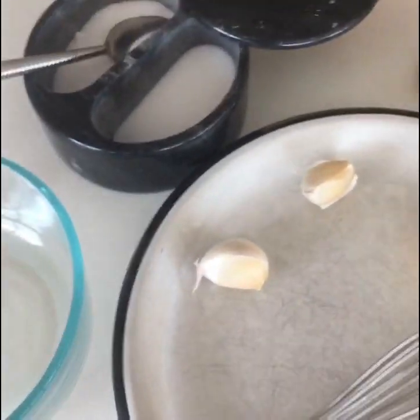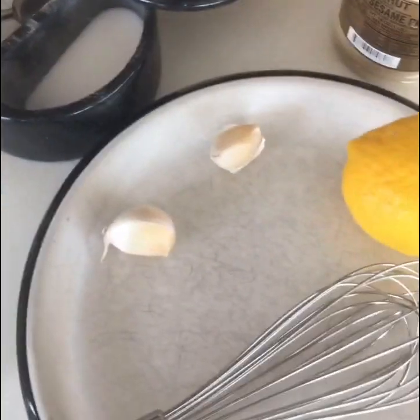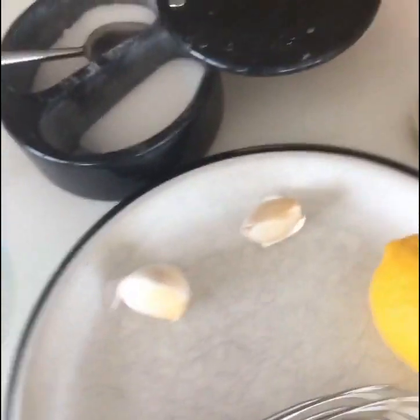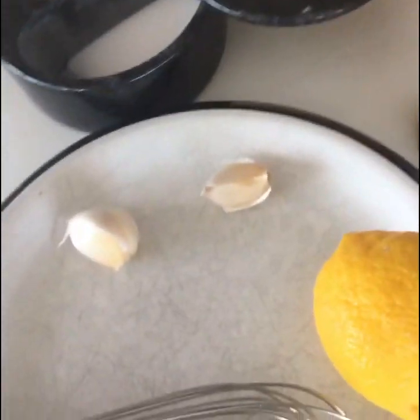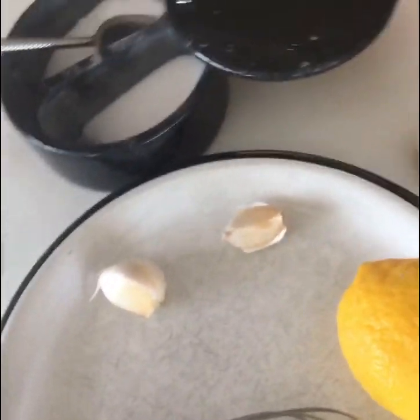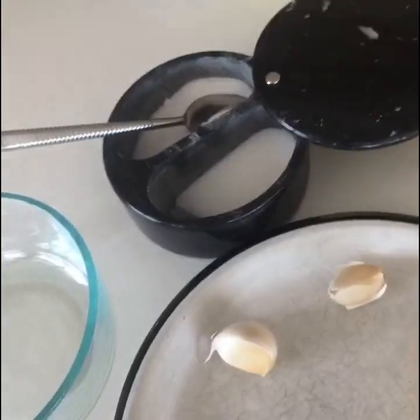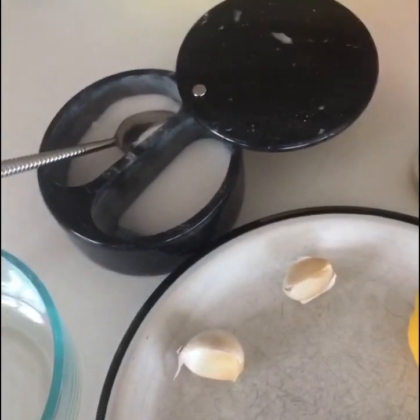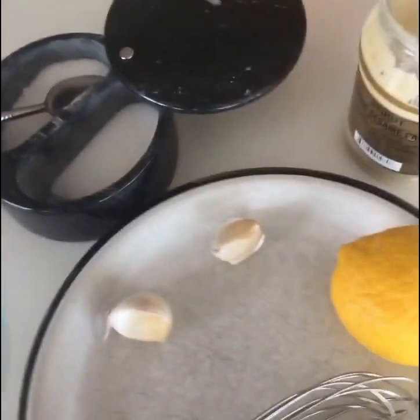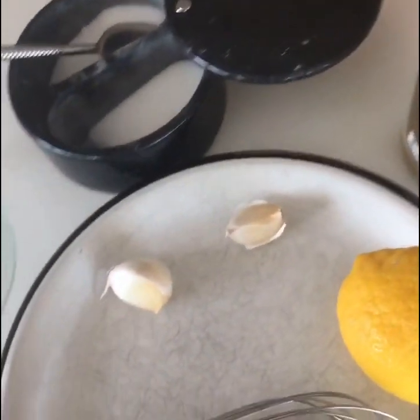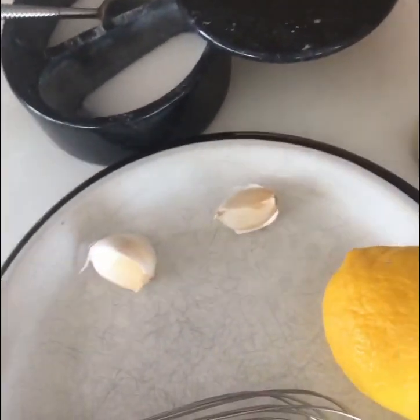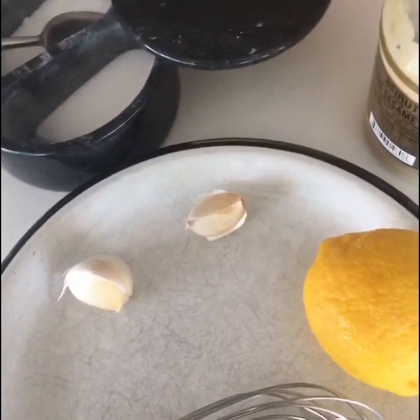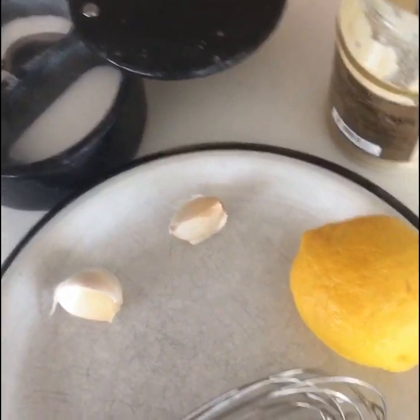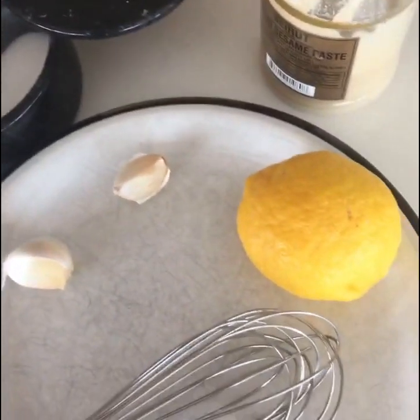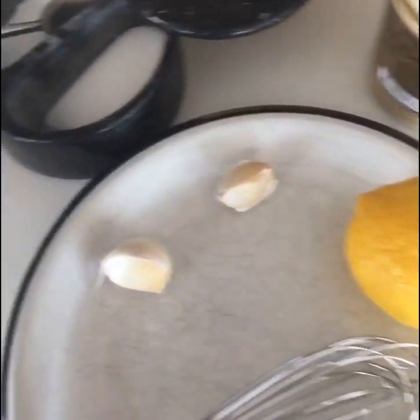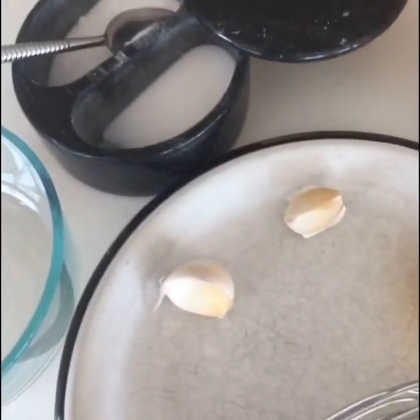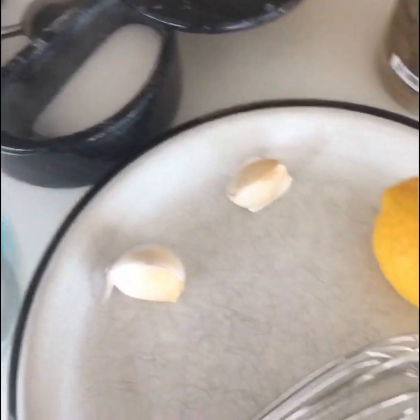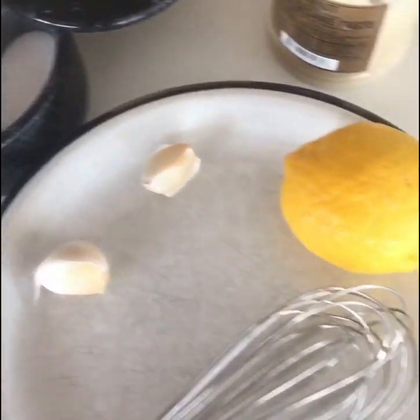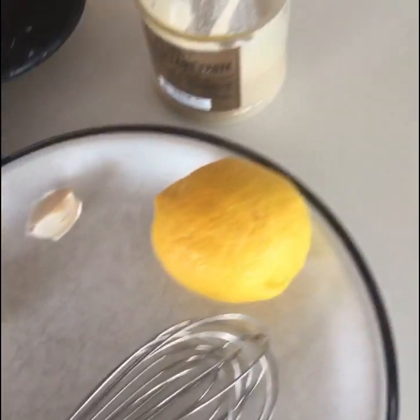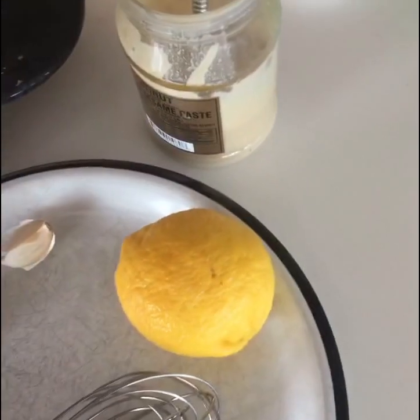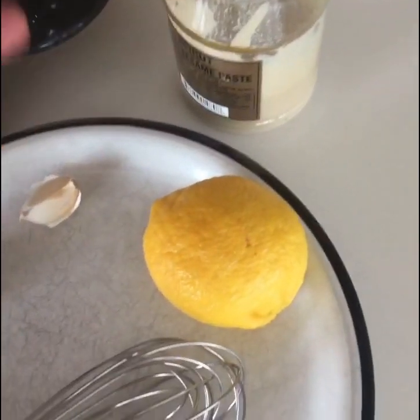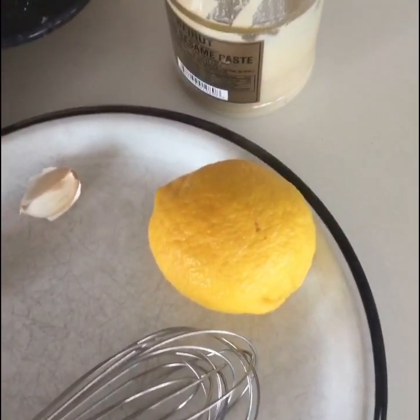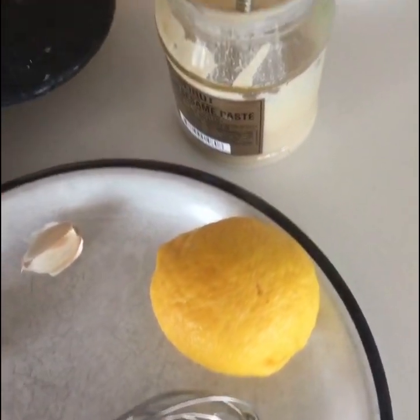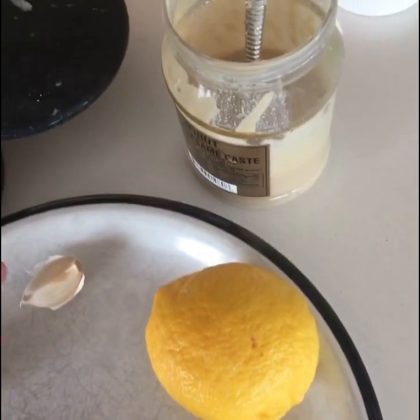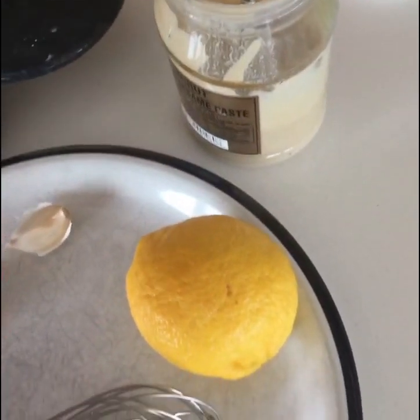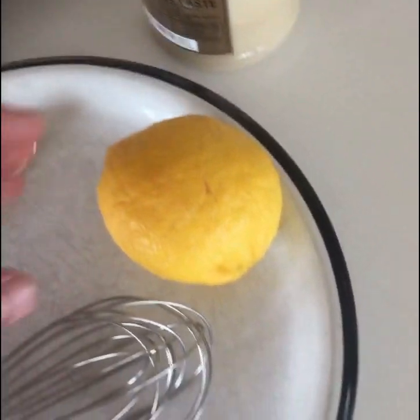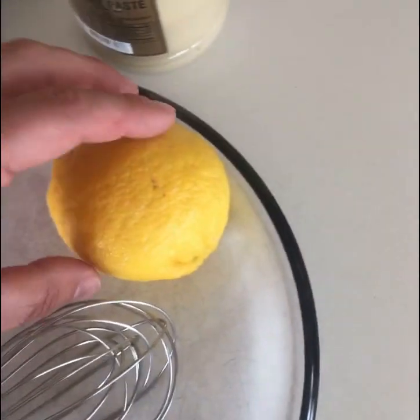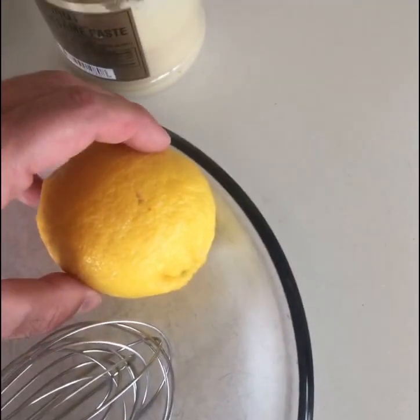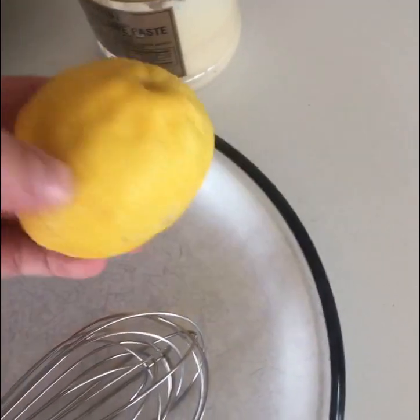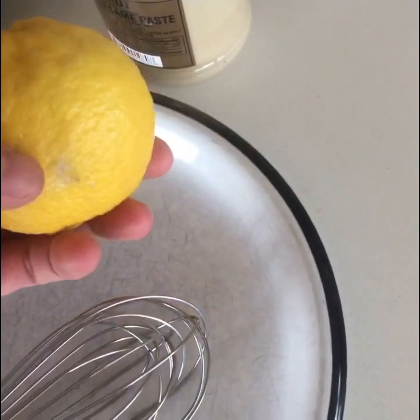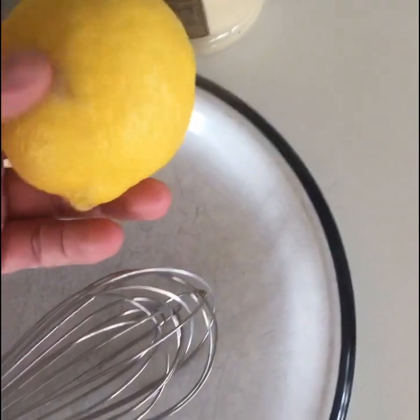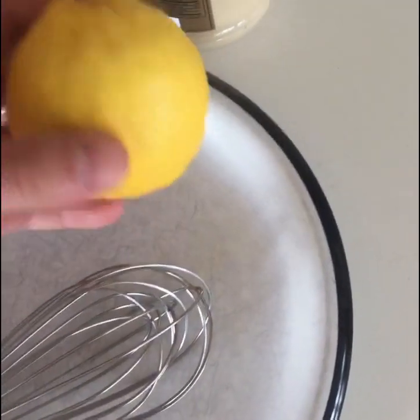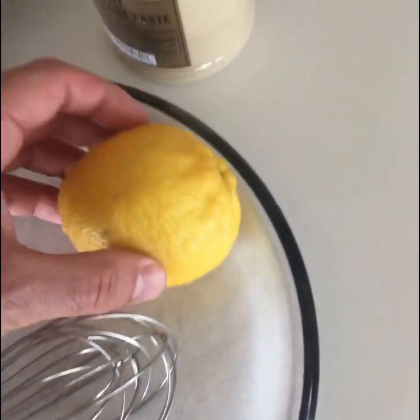Hello everyone, are you ready for some tahini sauce? We're gonna start with salt and tahini — I prefer the Lebanese one, it has better flavor — and one lemon. I'll show you later how to cut the lemon so you get a lot of fiber from it.